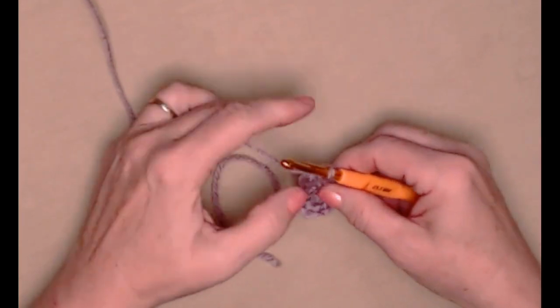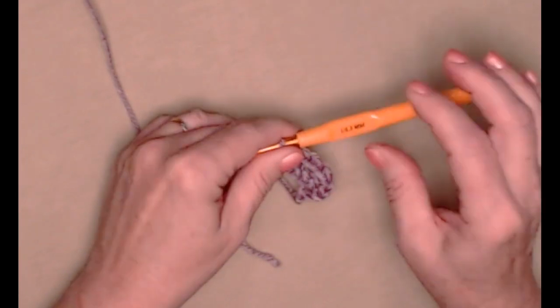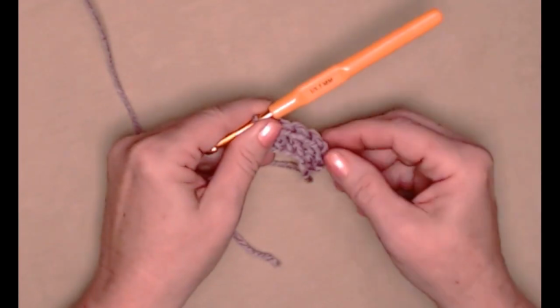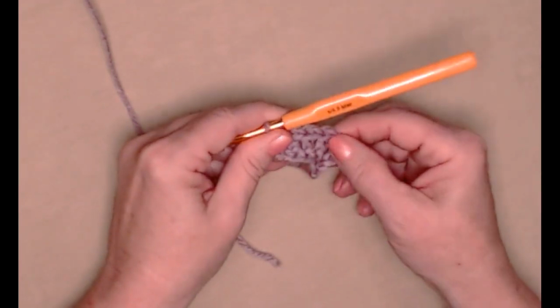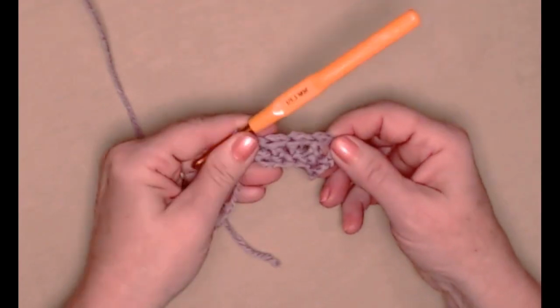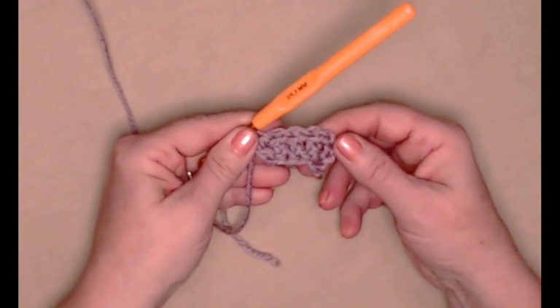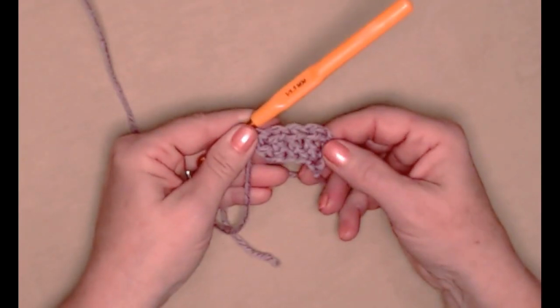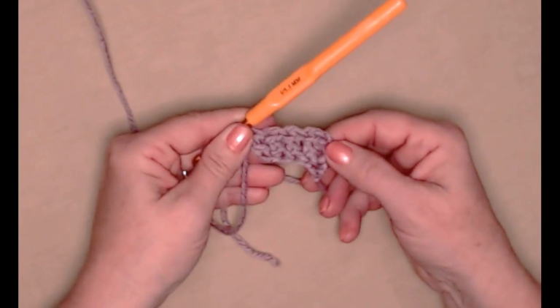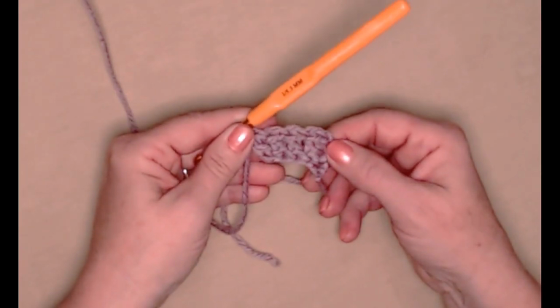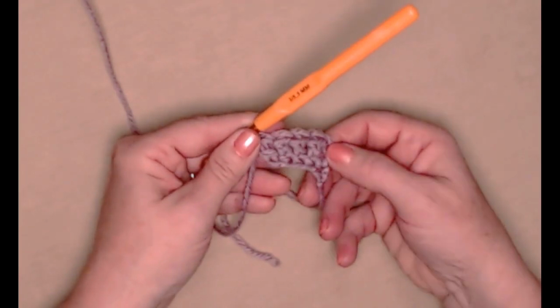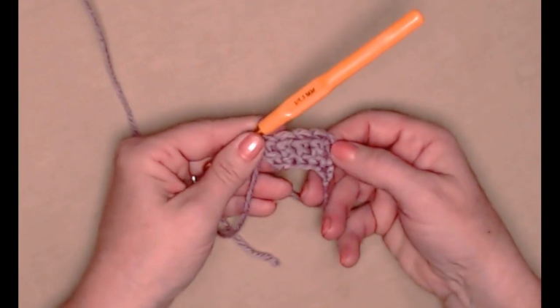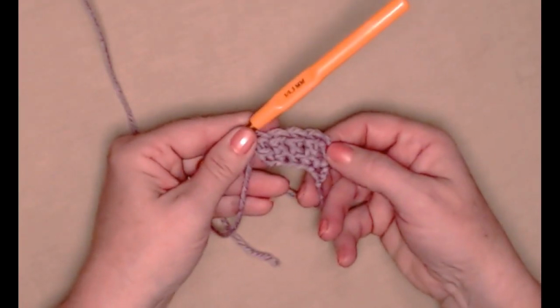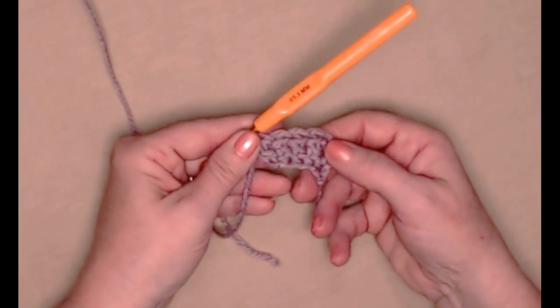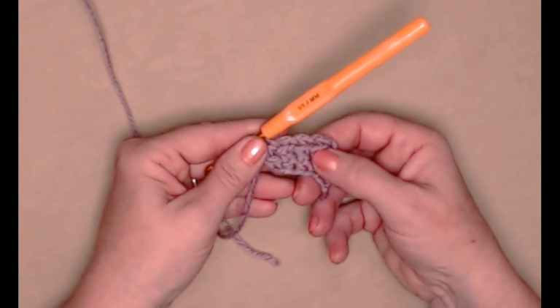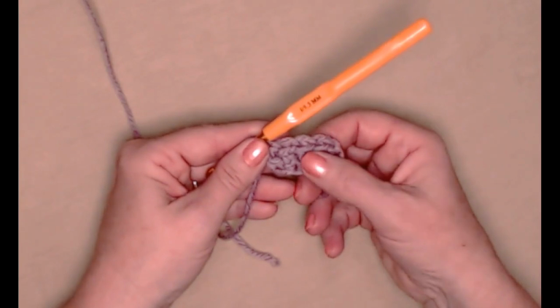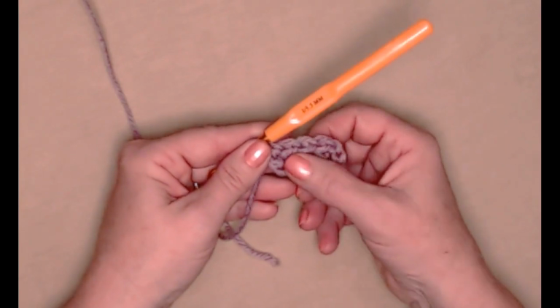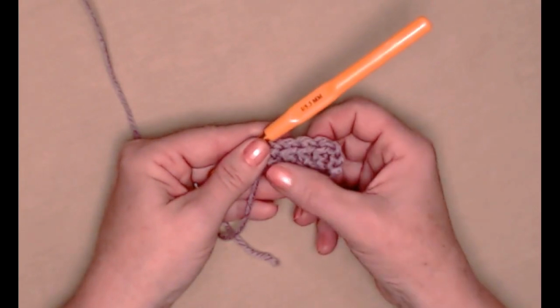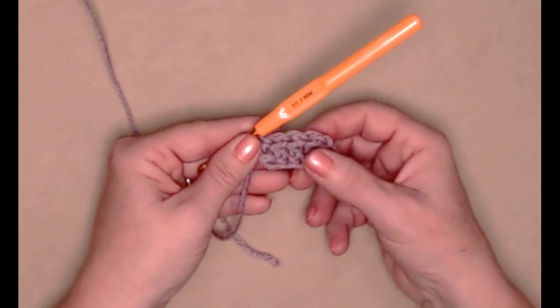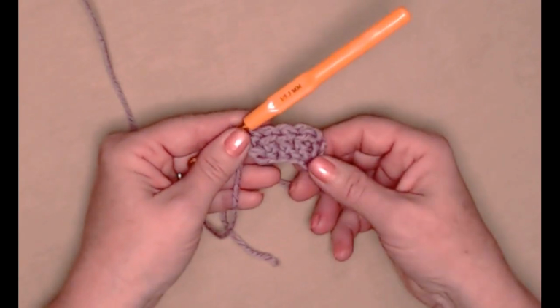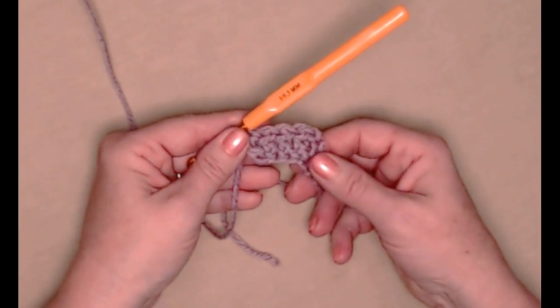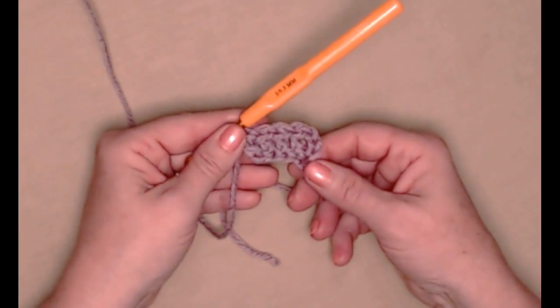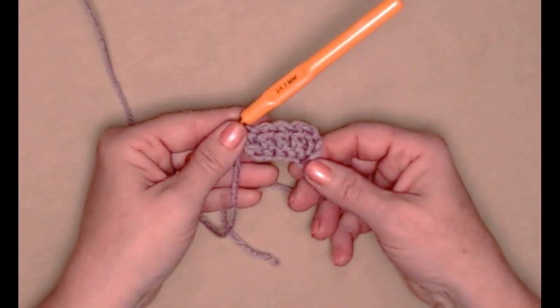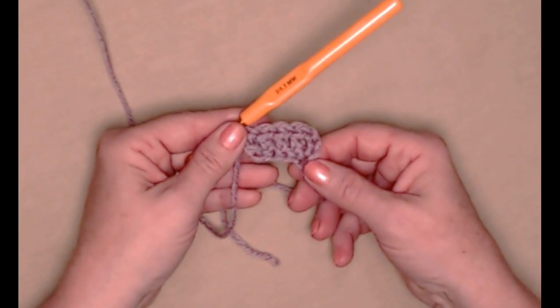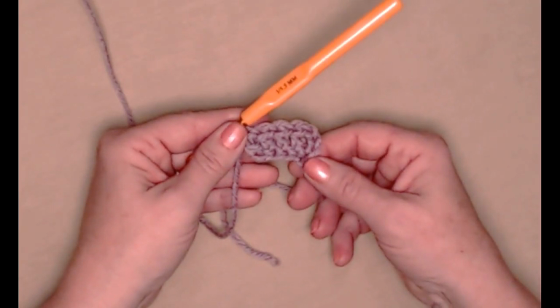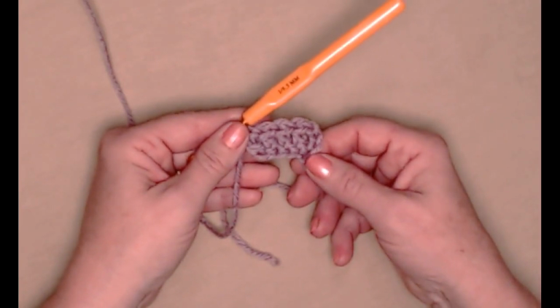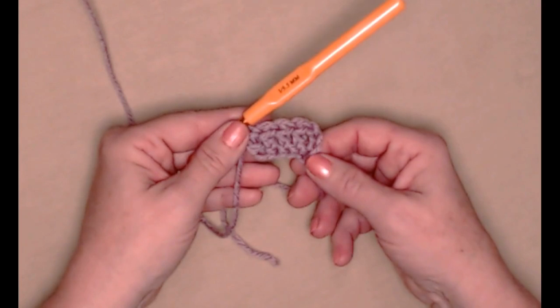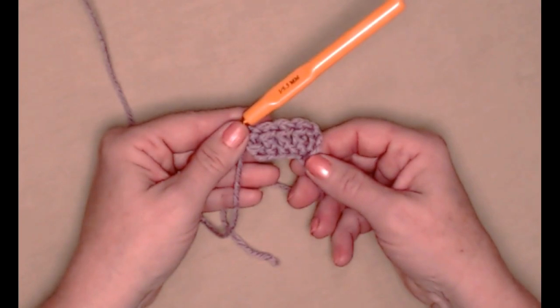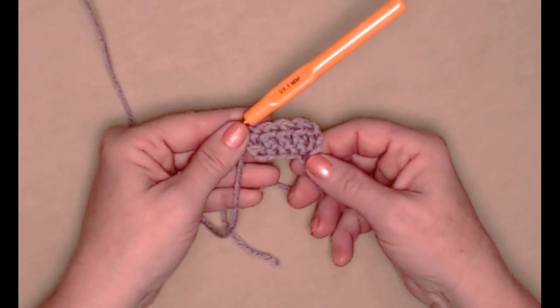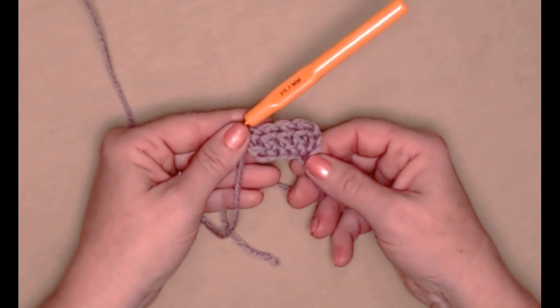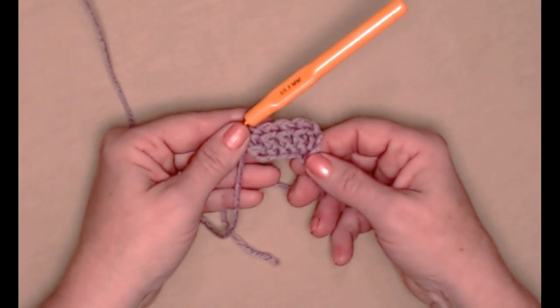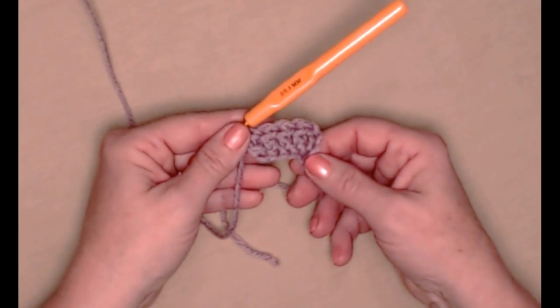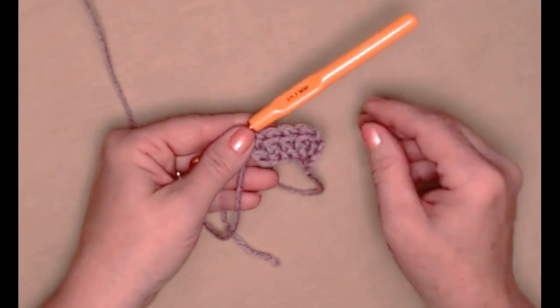The chain three at the beginning counts as our first, and then I stitched four more. I need to stitch a total of sixty foundation double crochets.